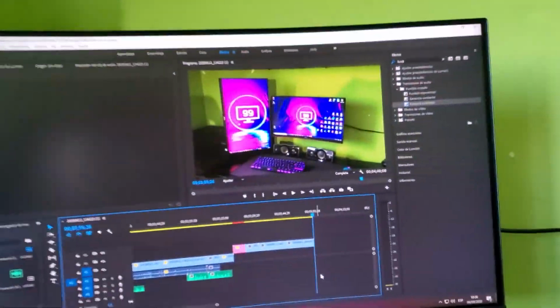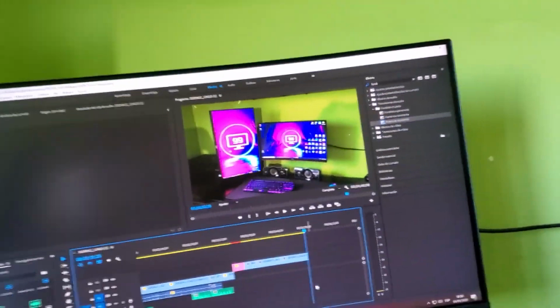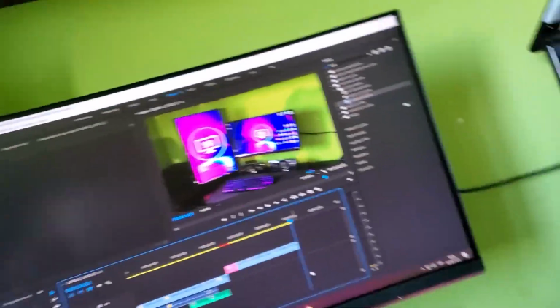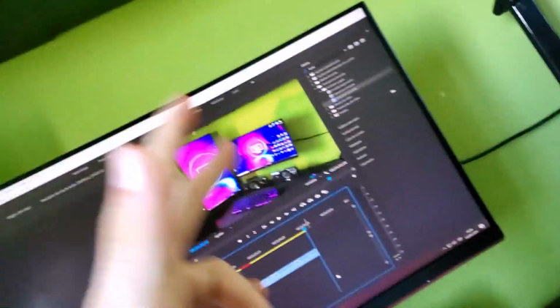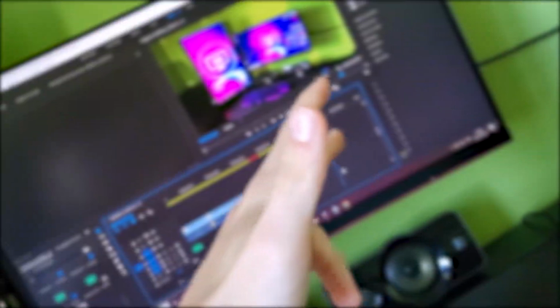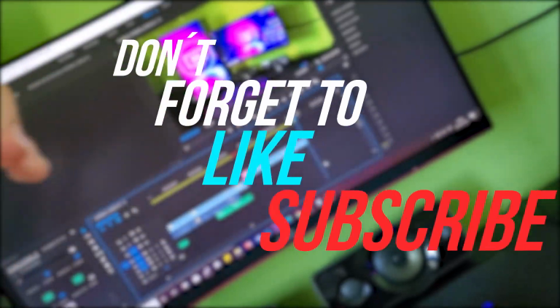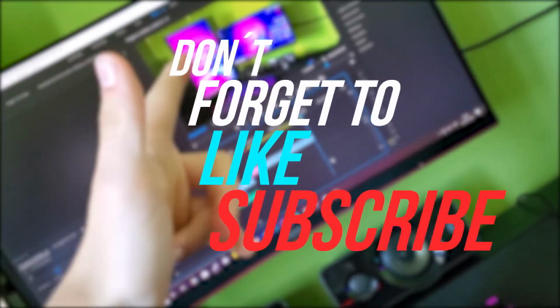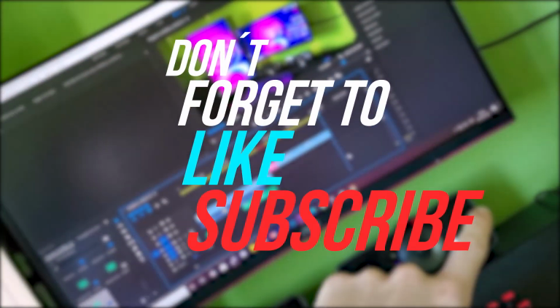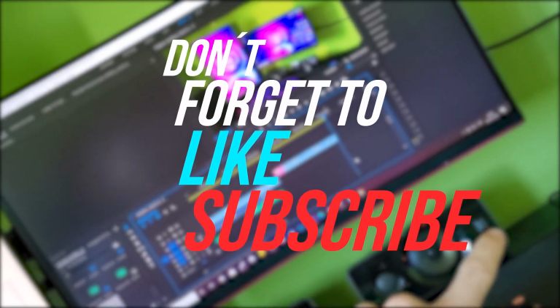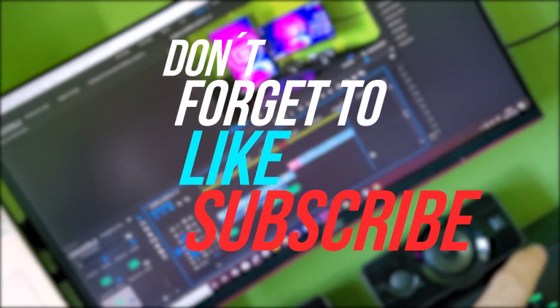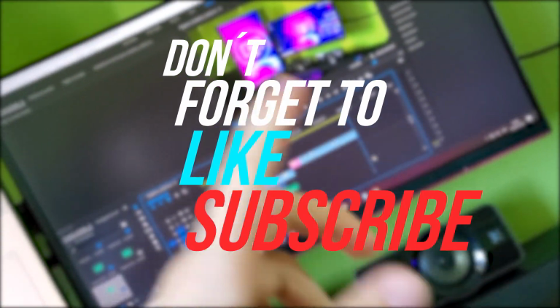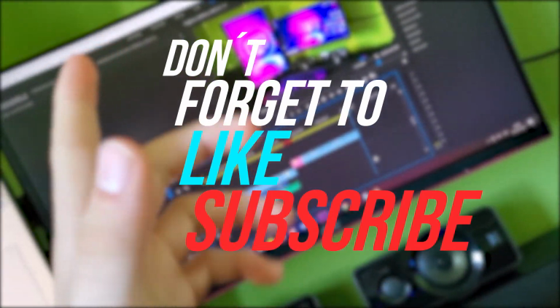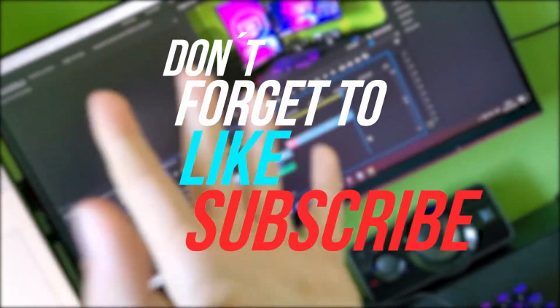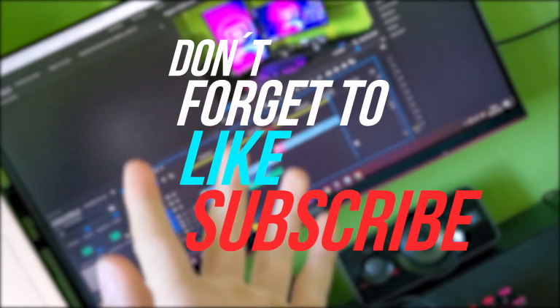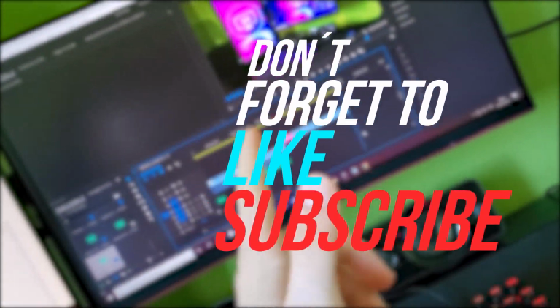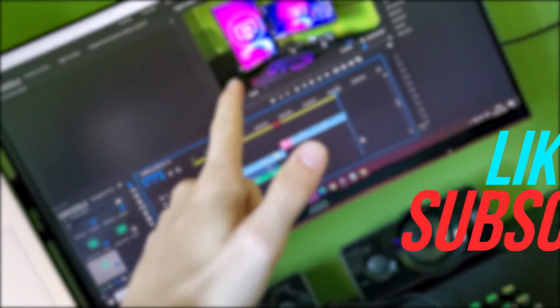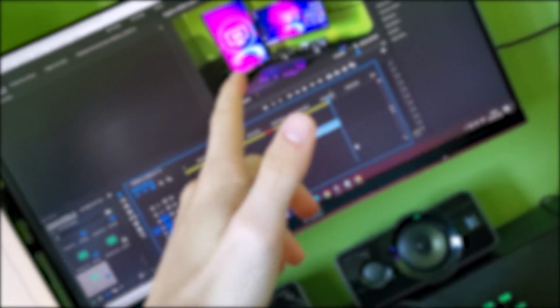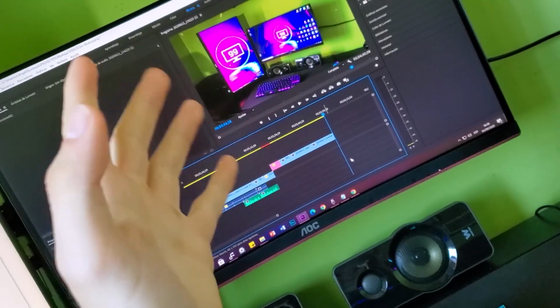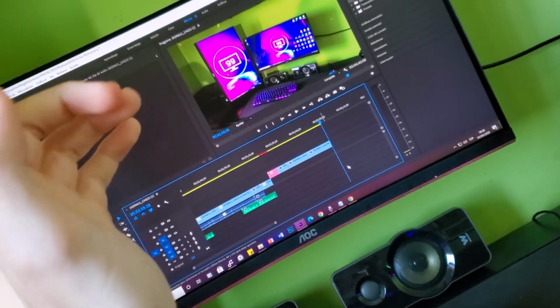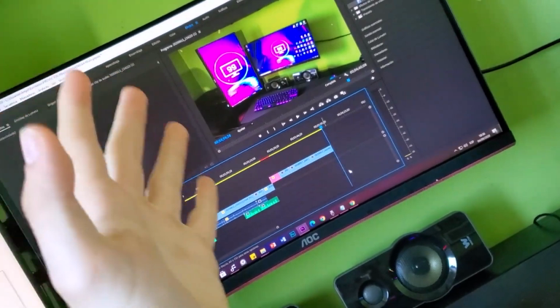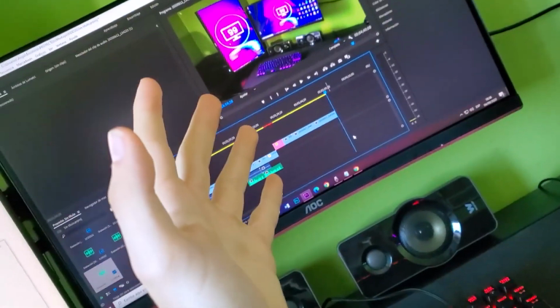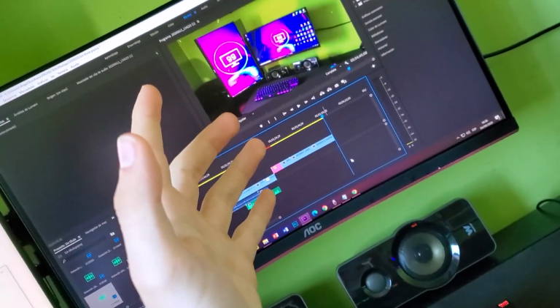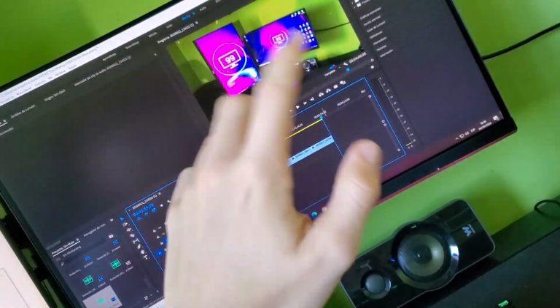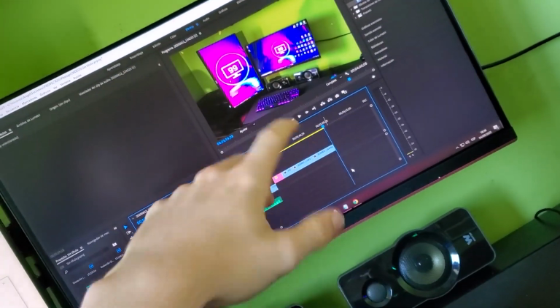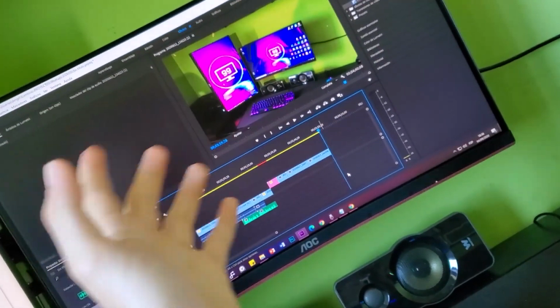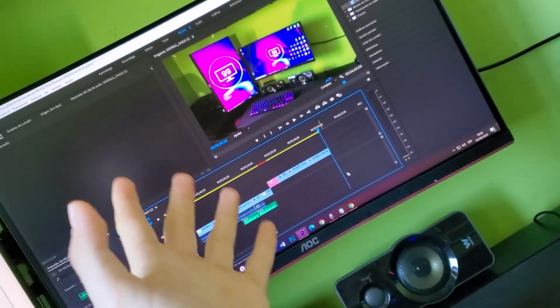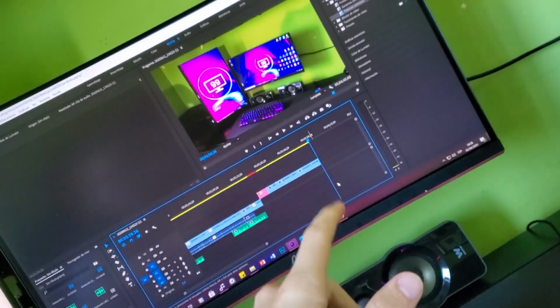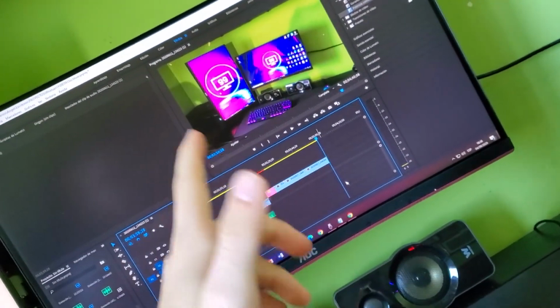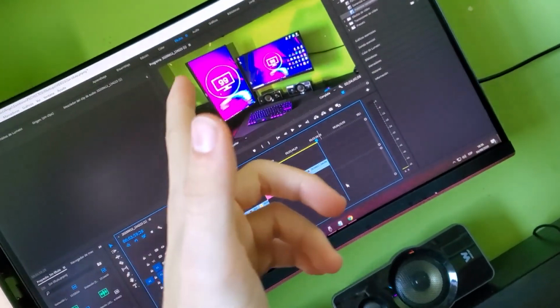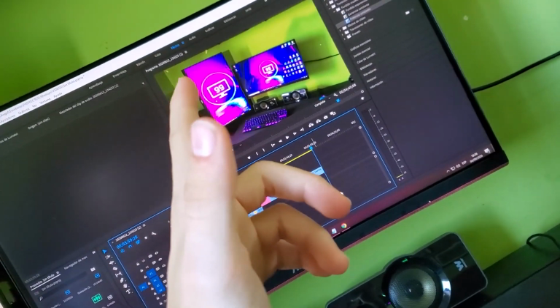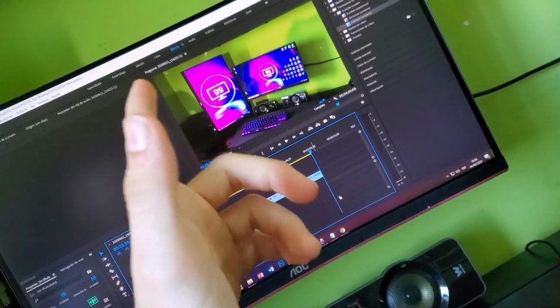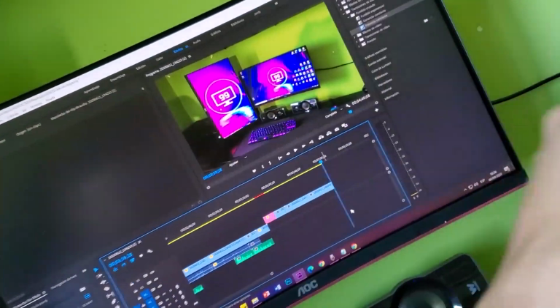Okay guys, so I hope you enjoyed the video. Don't forget to like, subscribe, and let me know in the comments what you think about this type of video — how to improve your setup, tips and things like that. And I'll see you in the next video.